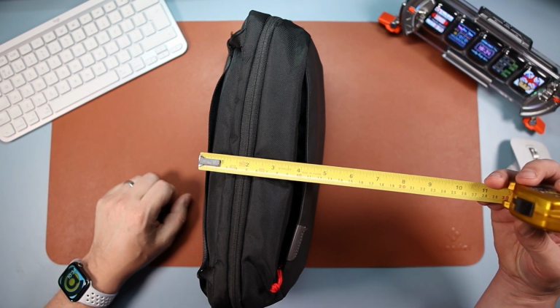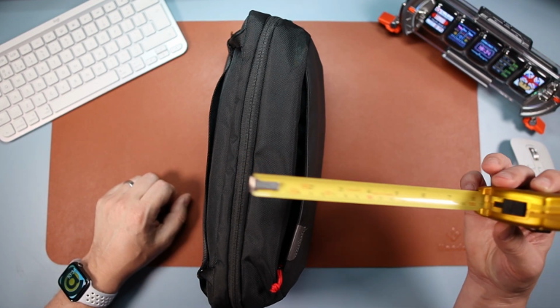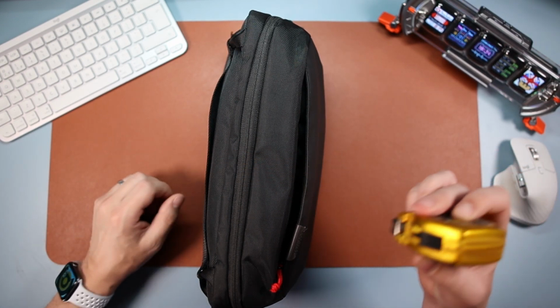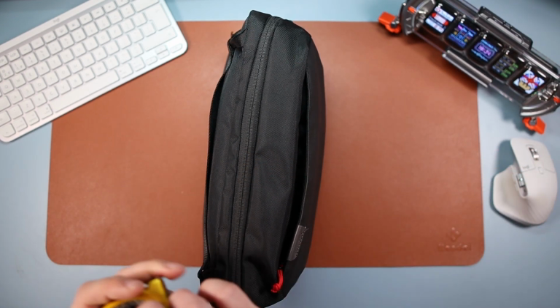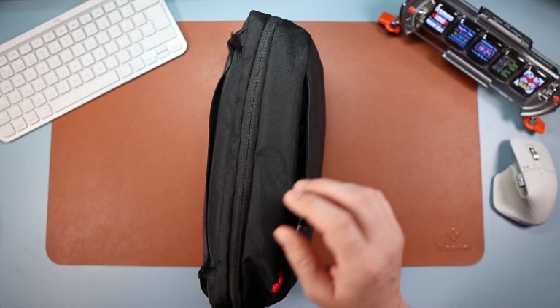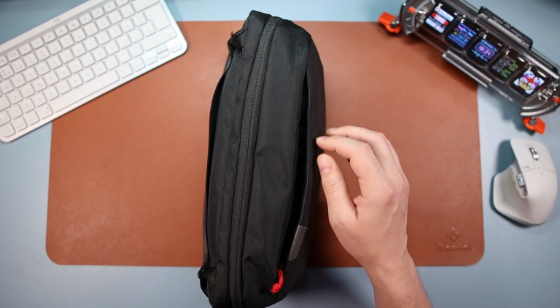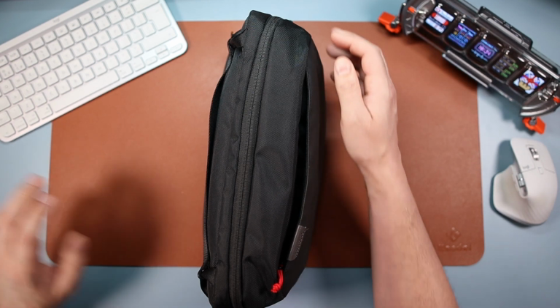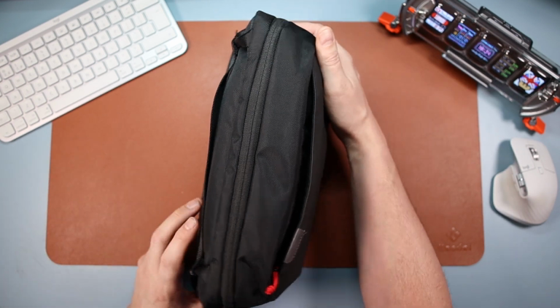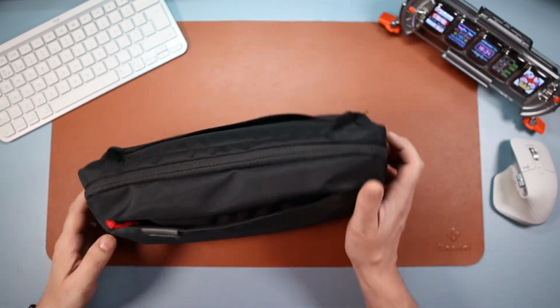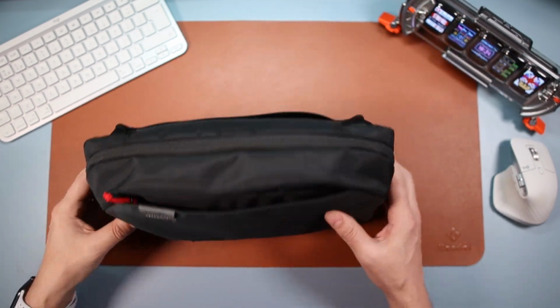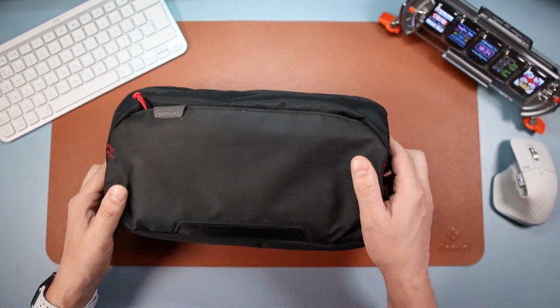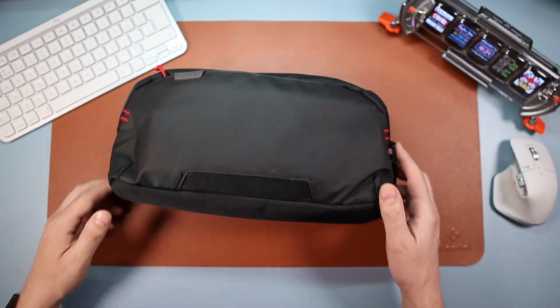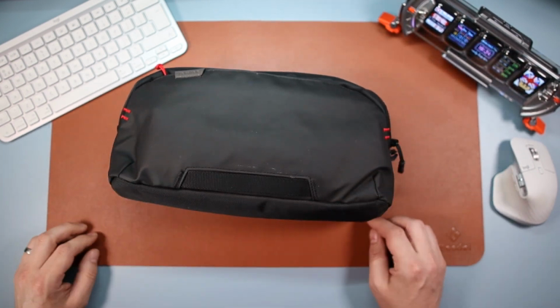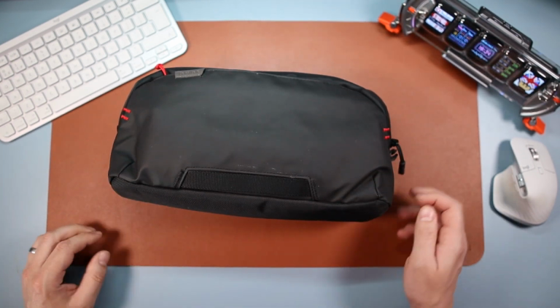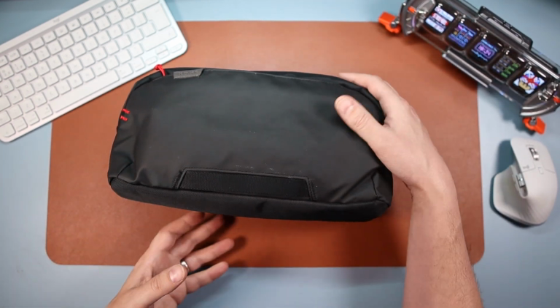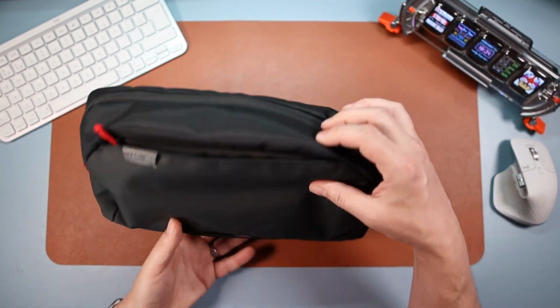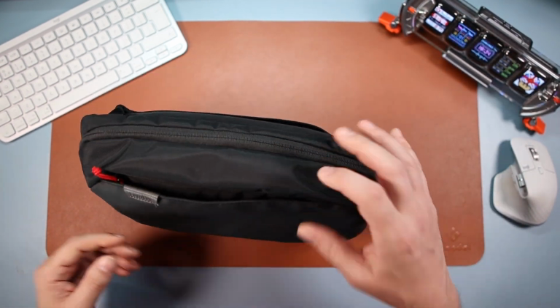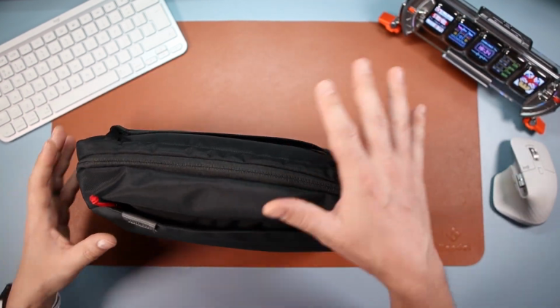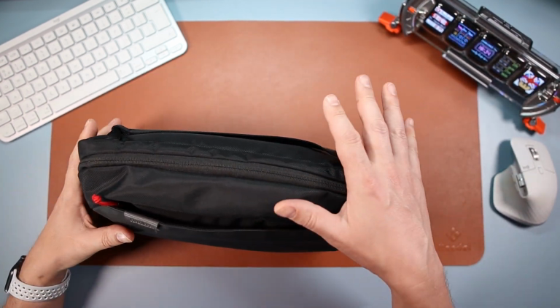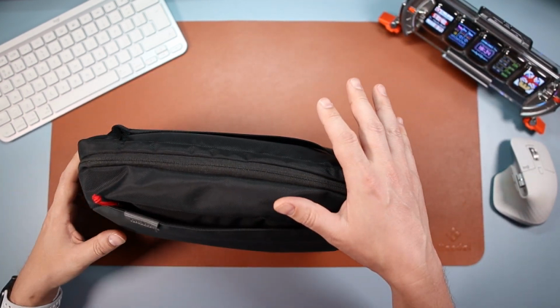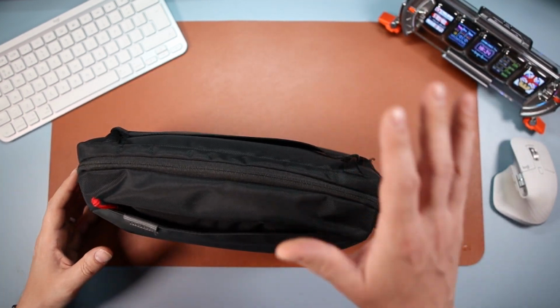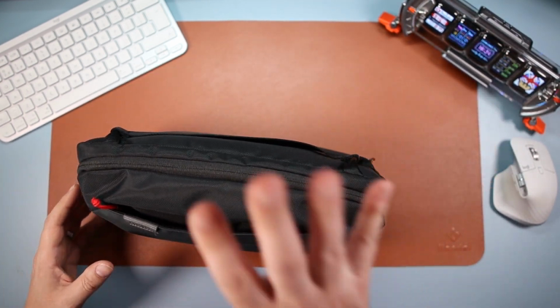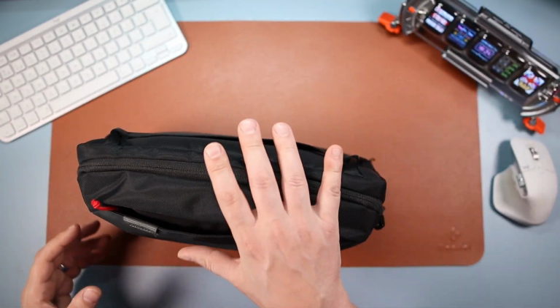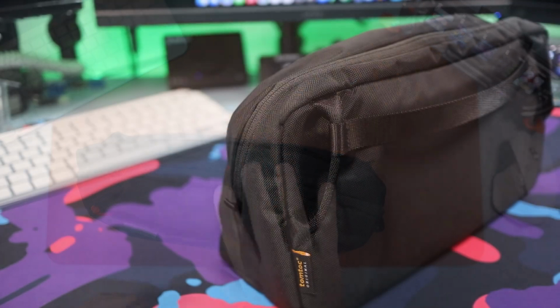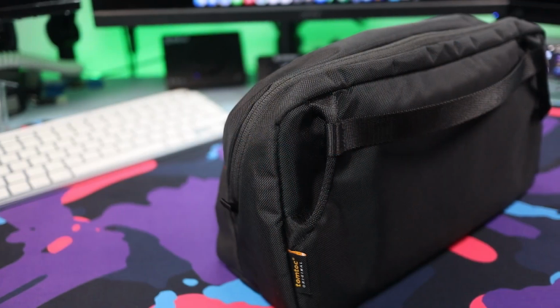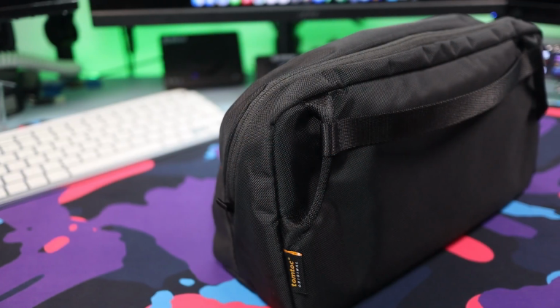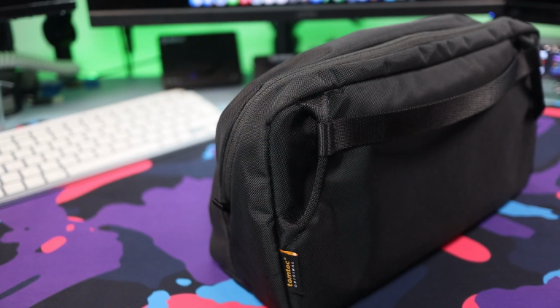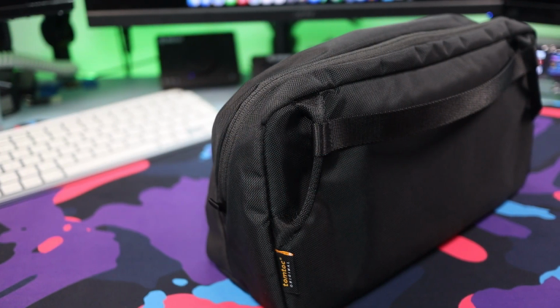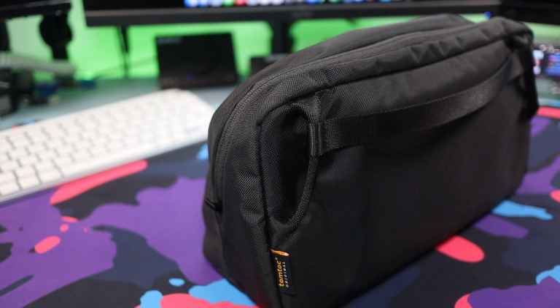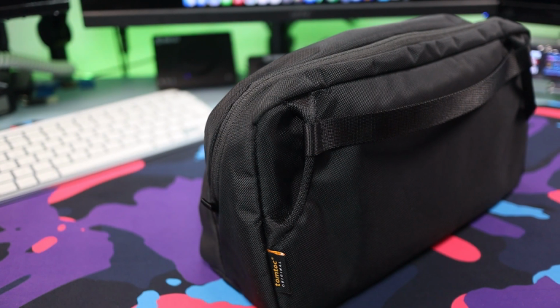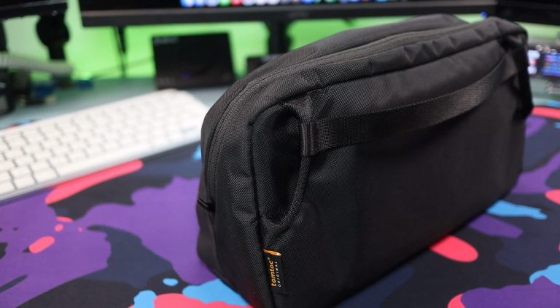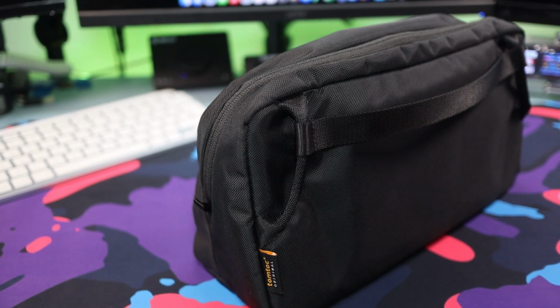With stuff in it you're looking at around 34 centimeters by about 17 centimeters and then about 12 centimeters deep. If you're going to take this on a plane it'll easily fit — you're not going to be putting this in the hold, you'll have this as carry-on luggage.